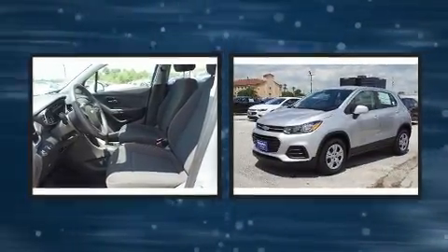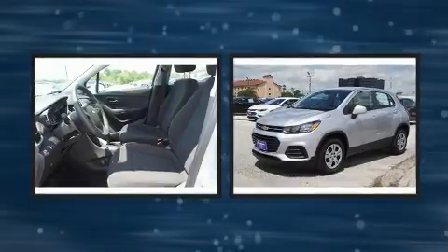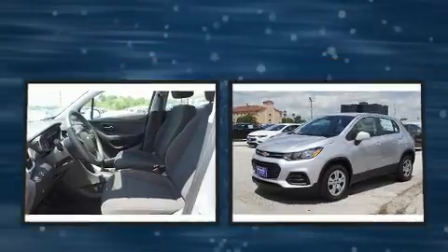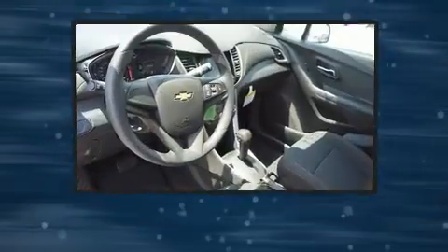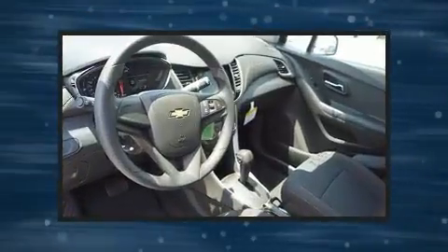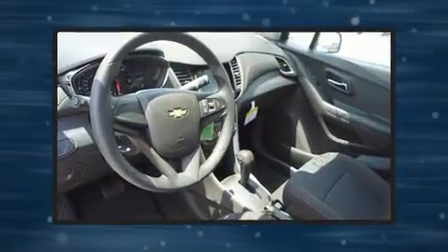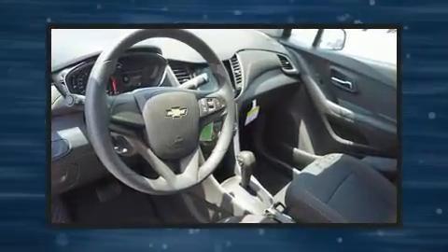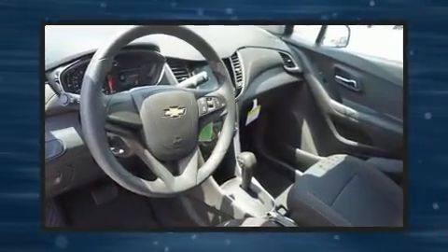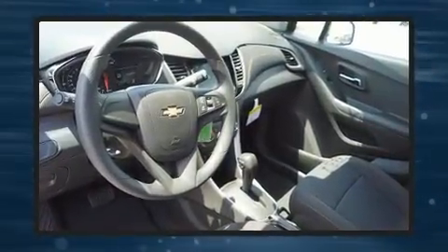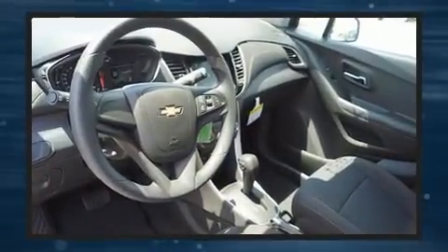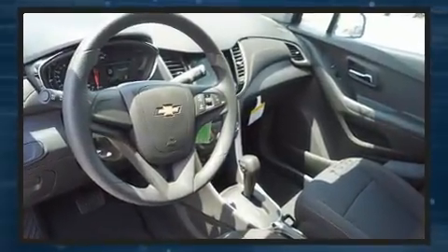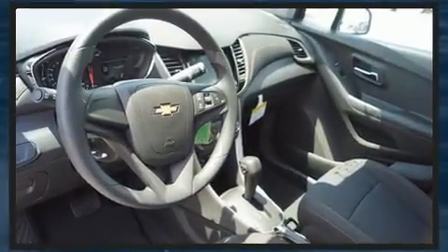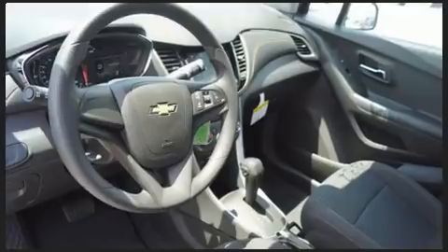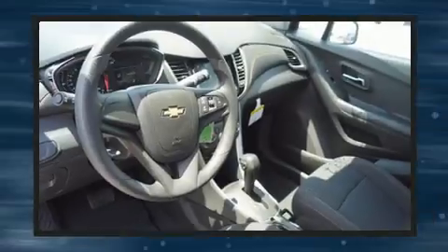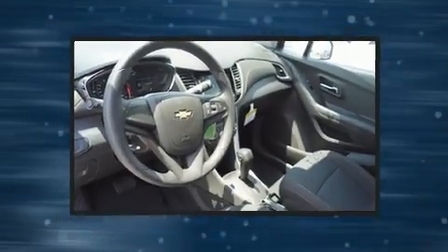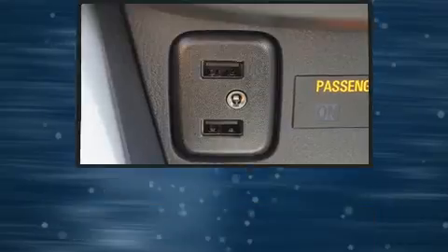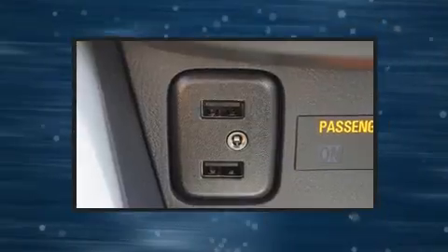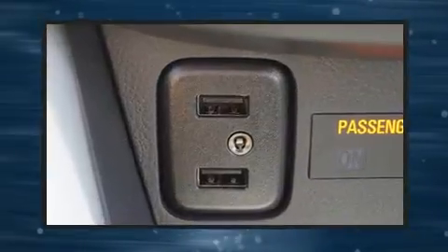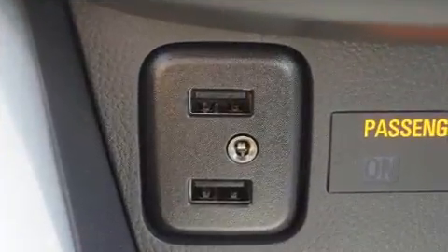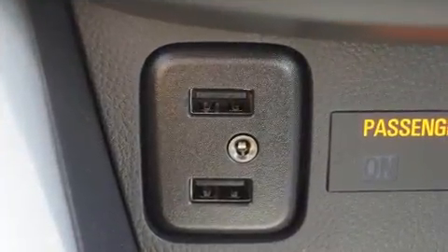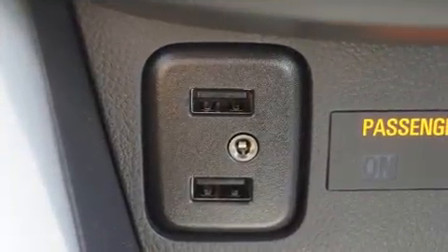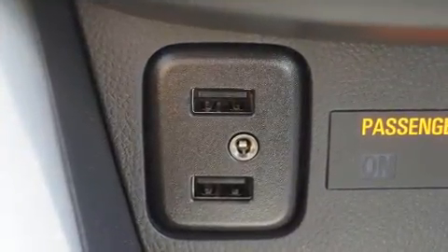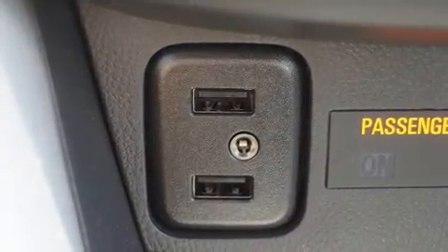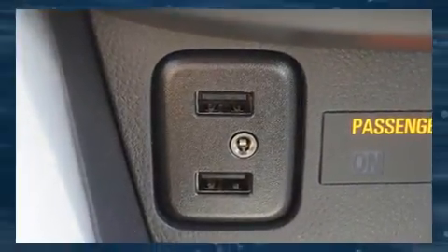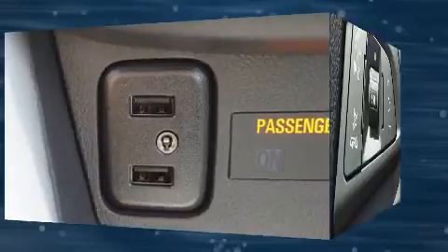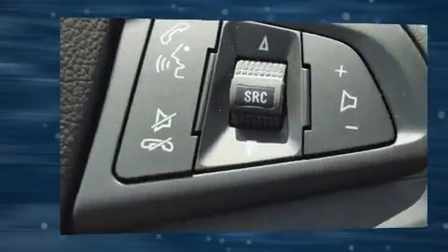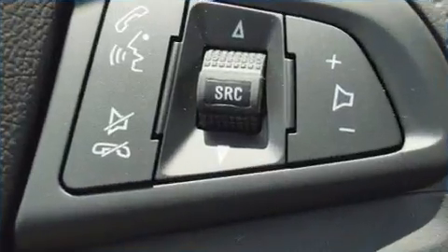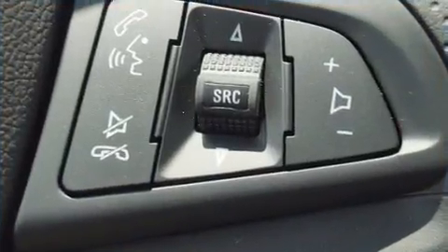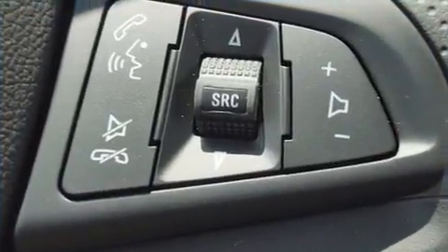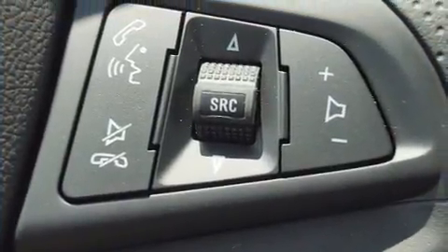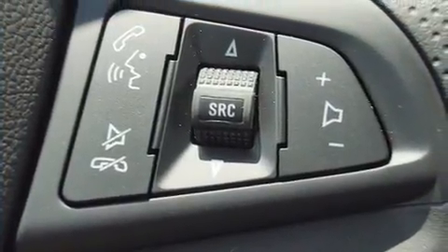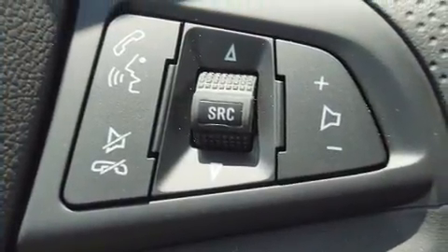All of the premium features expected of a Chevrolet are offered, including delay-off headlights, one-touch window functionality, a tachometer, a trip computer, remote keyless entry, and a split folding rear seat.